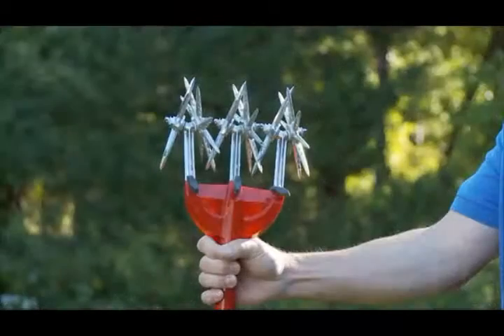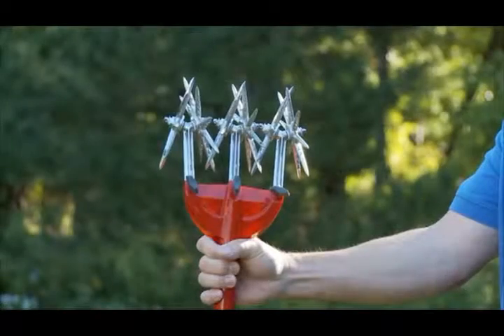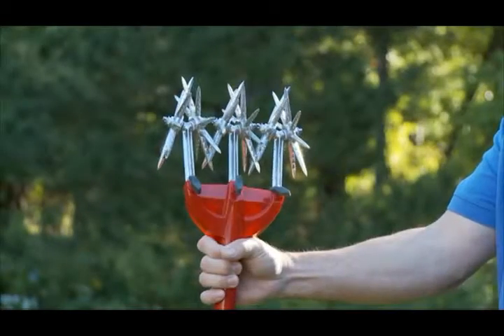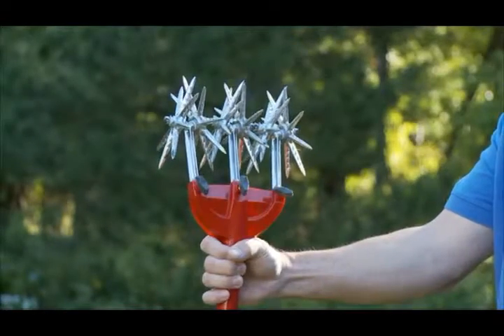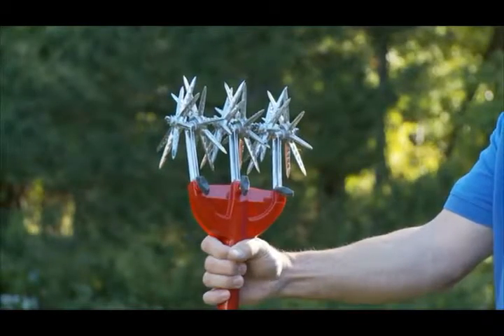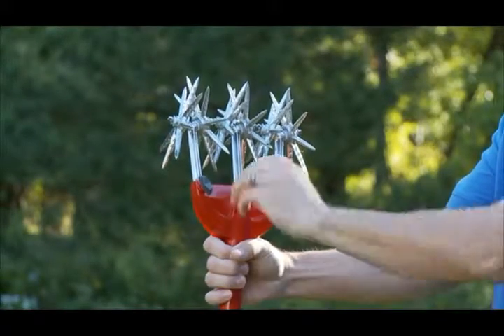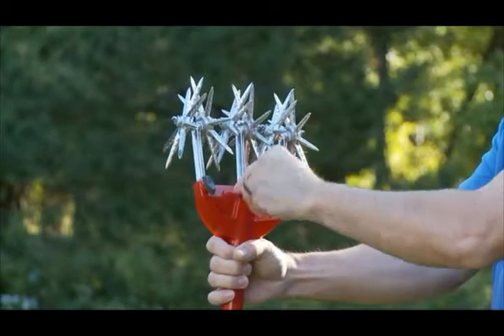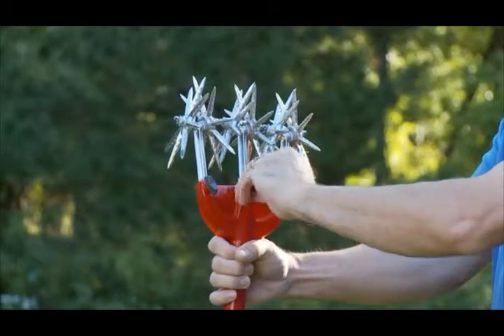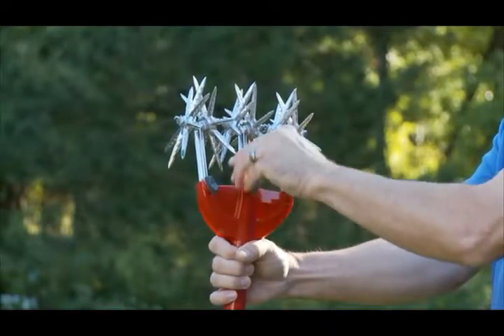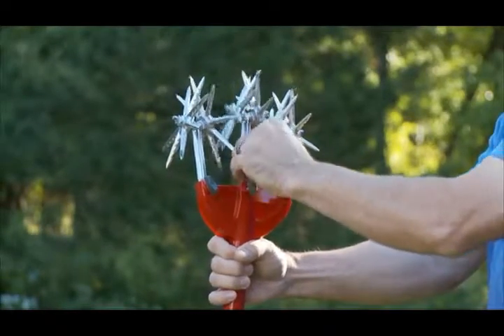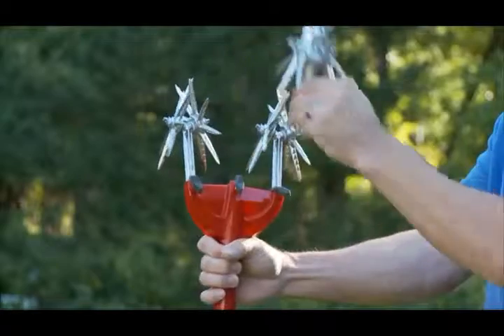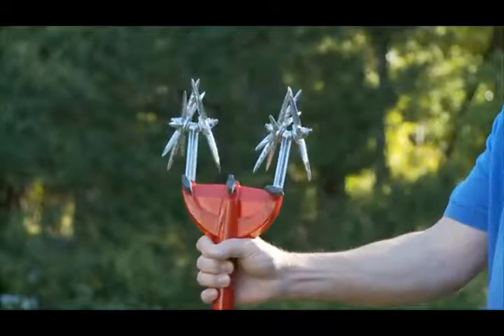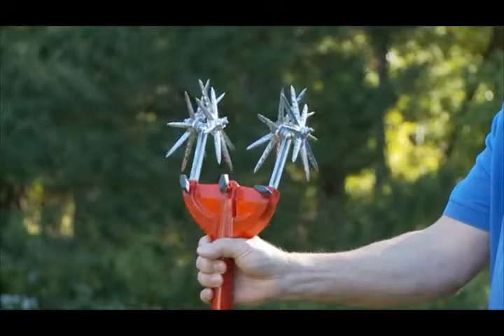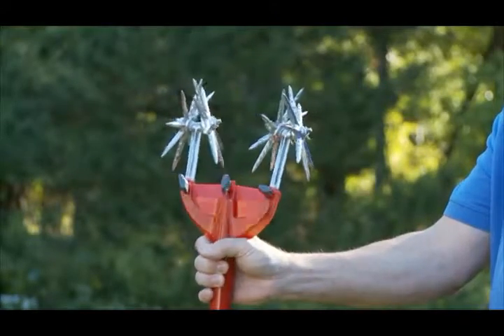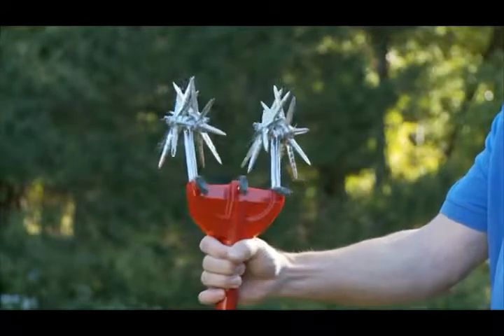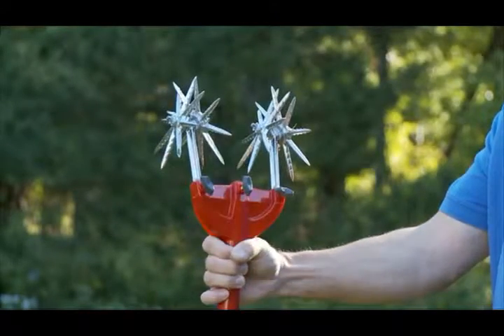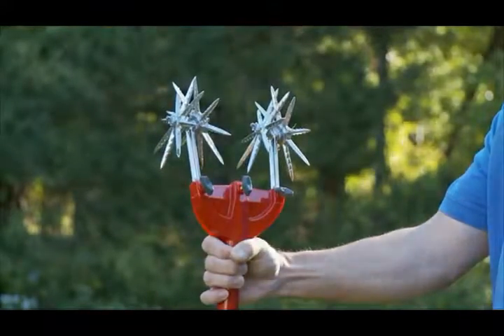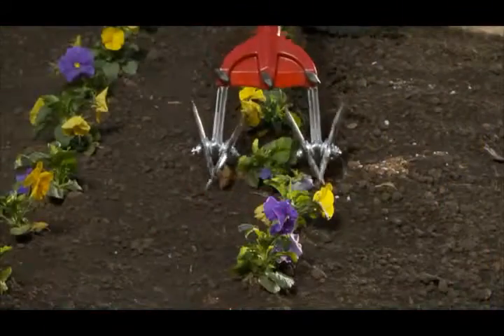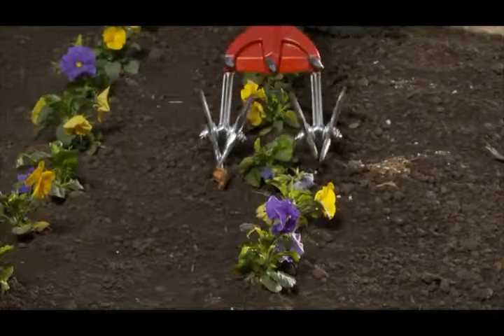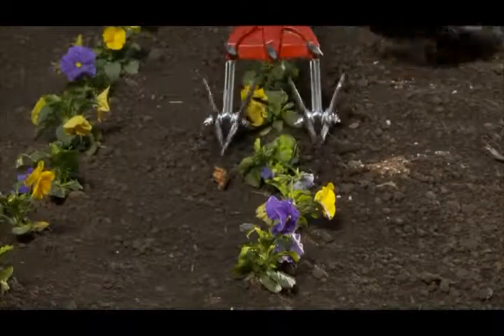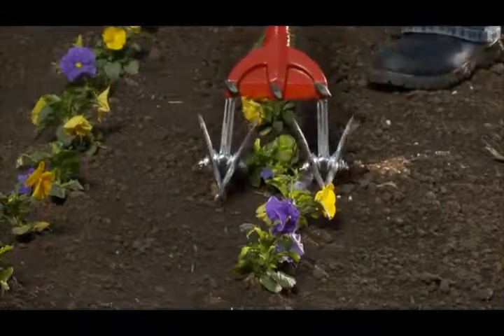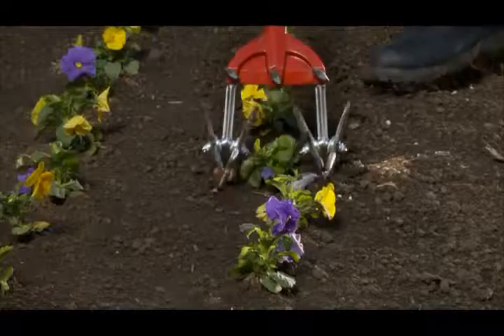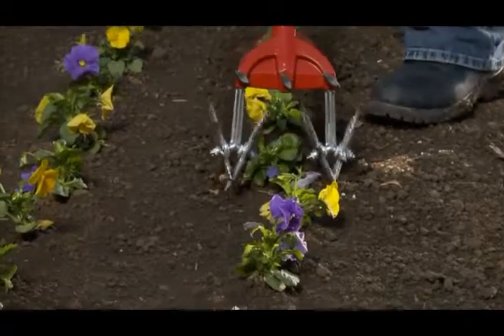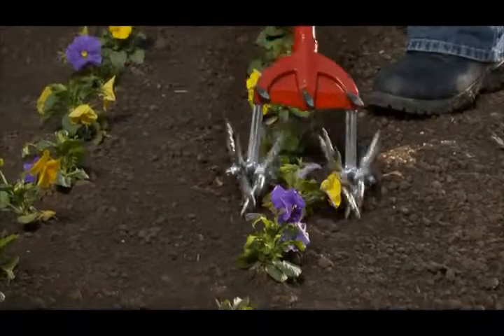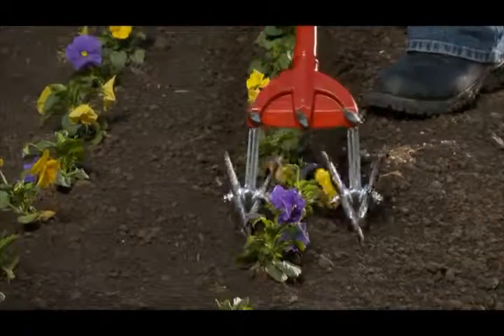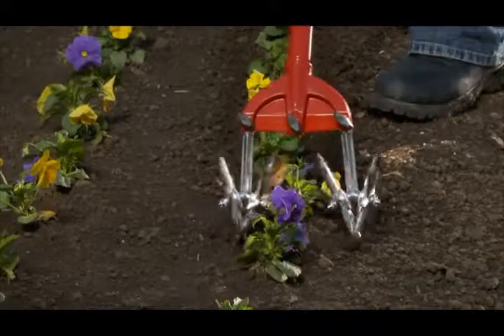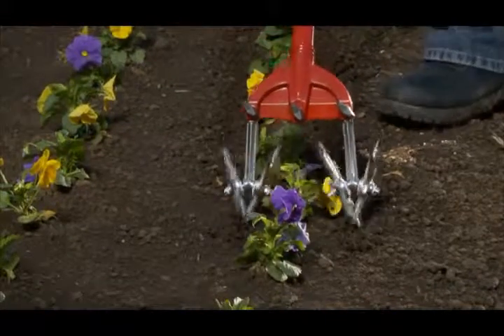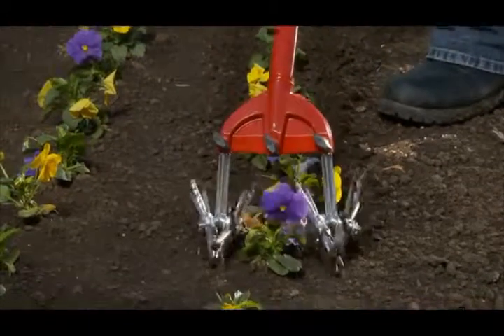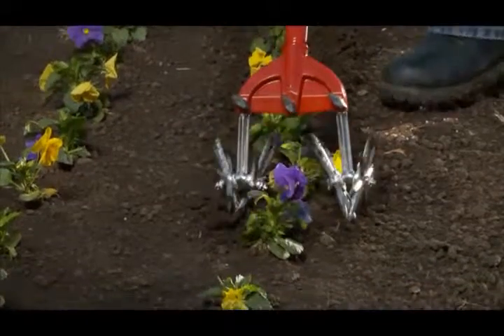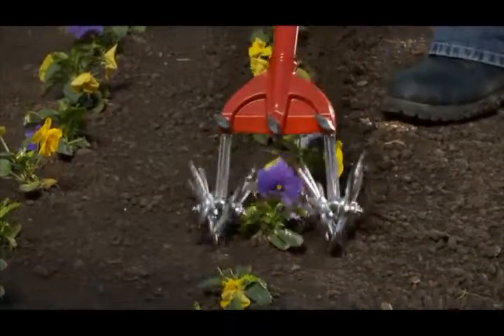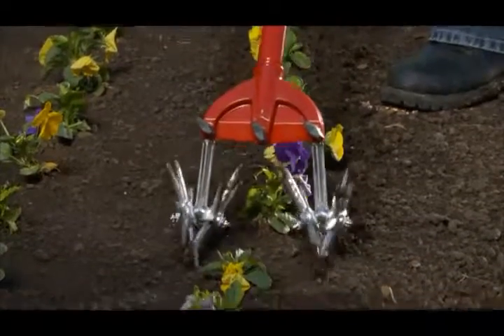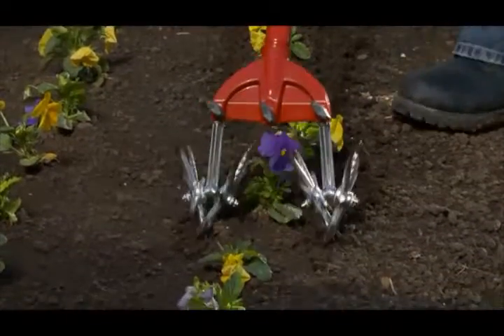Plus, the Garden Weasel's versatility is unmatched when it comes to maintaining flower and vegetable gardens. The tines easily remove to provide you unlimited cultivating and weed removal options, like removing the middle tine to cultivate and aerate around new plant growth.